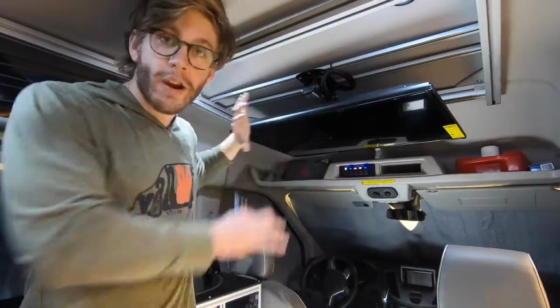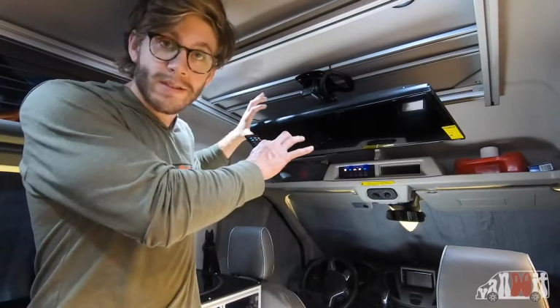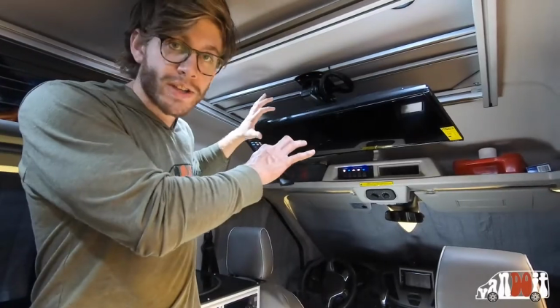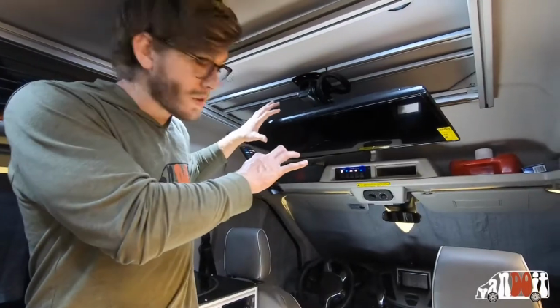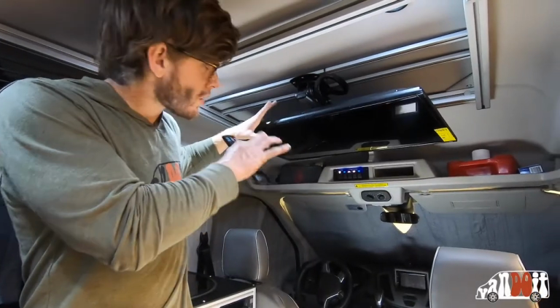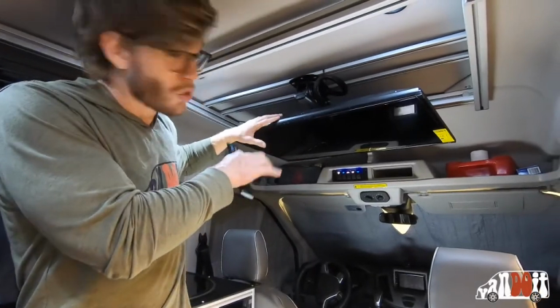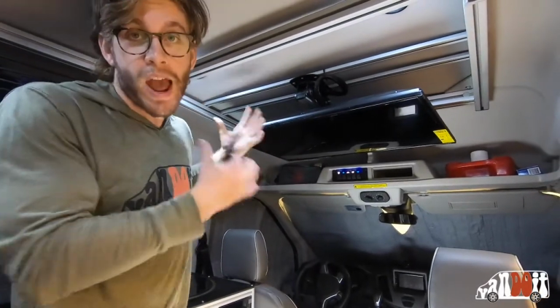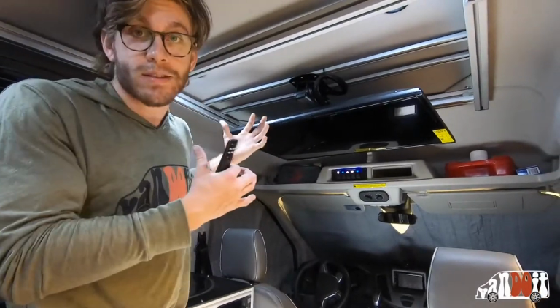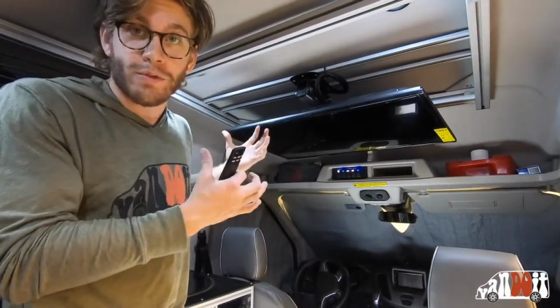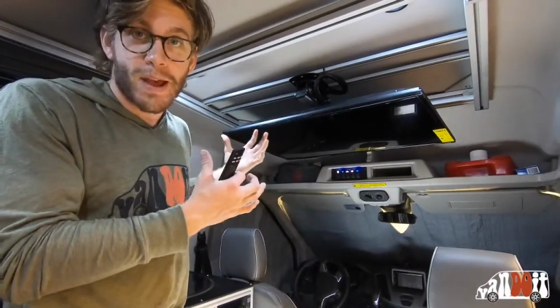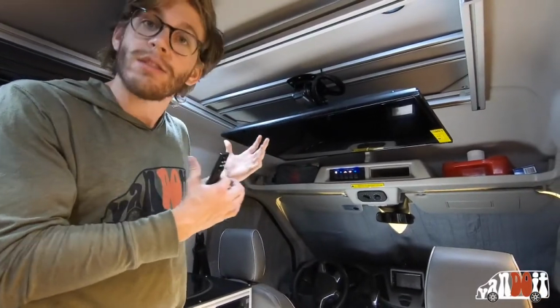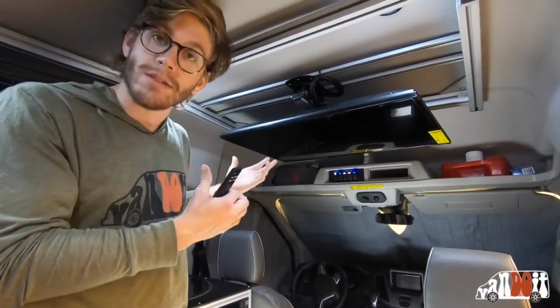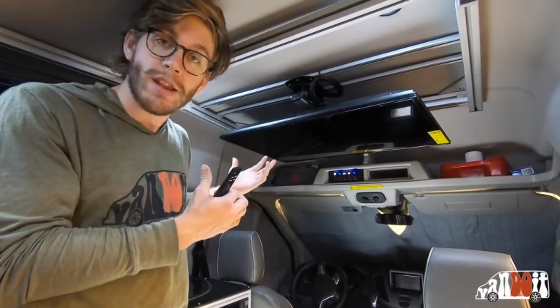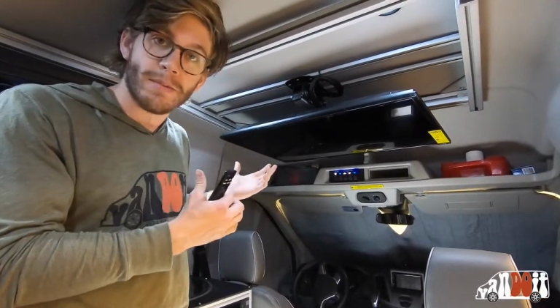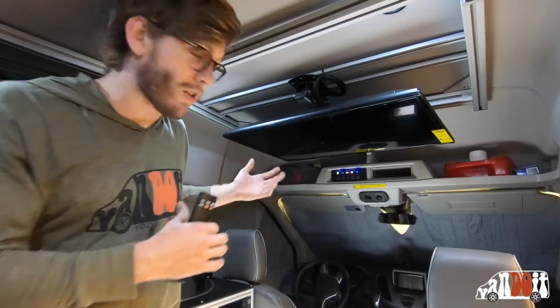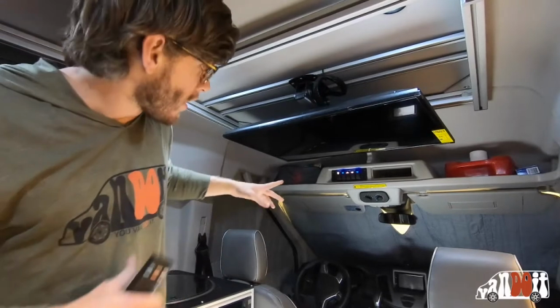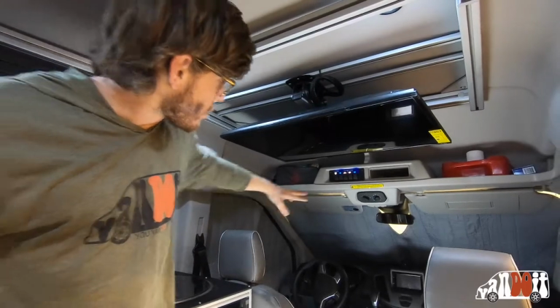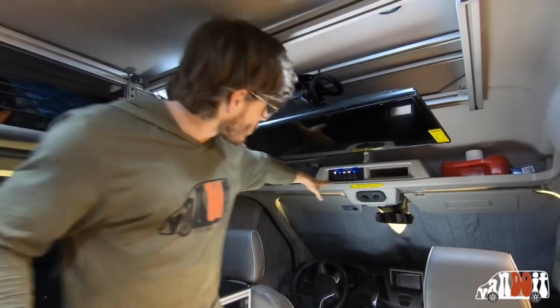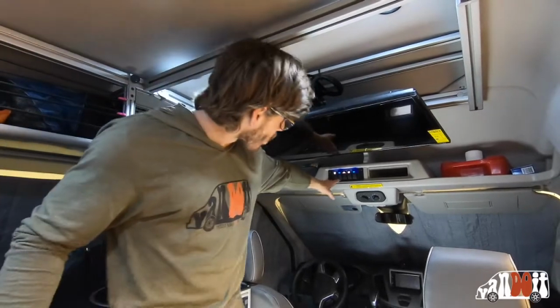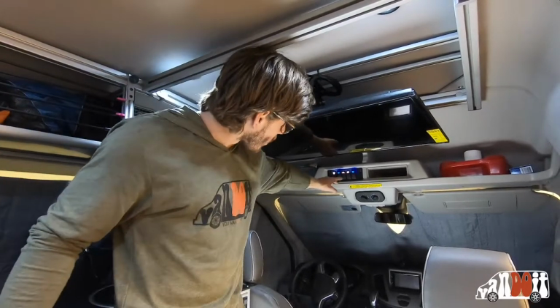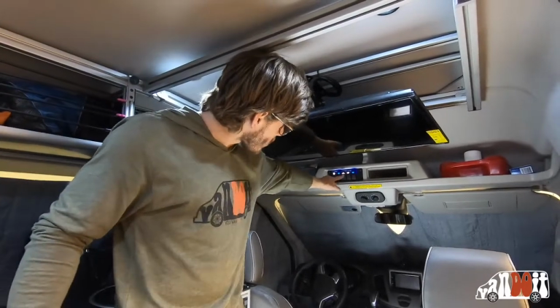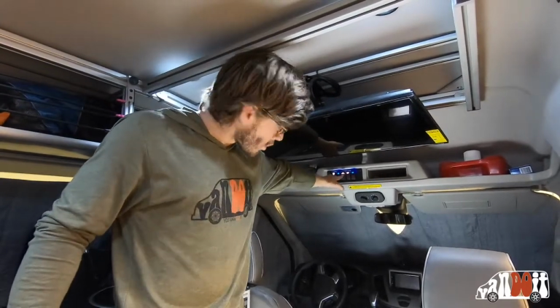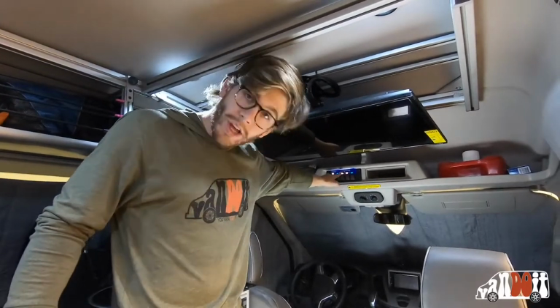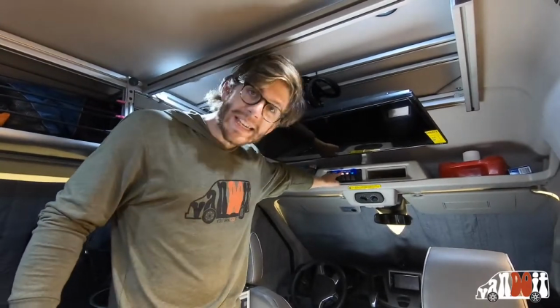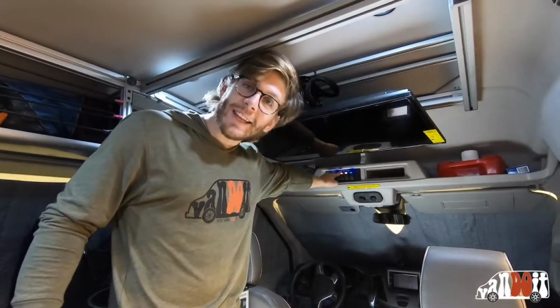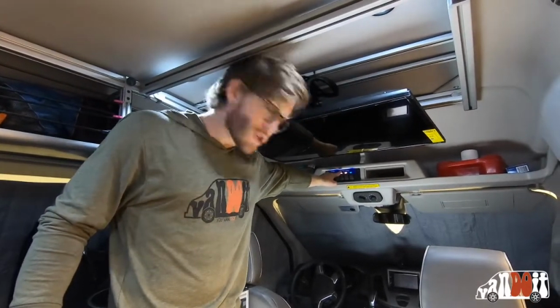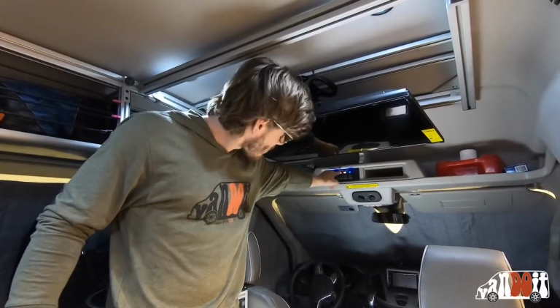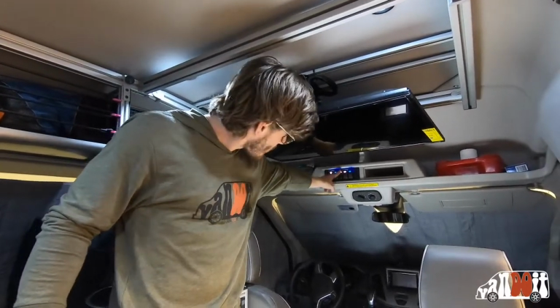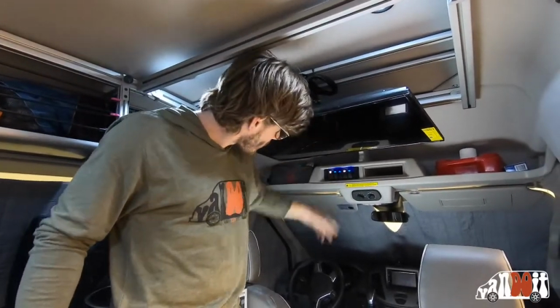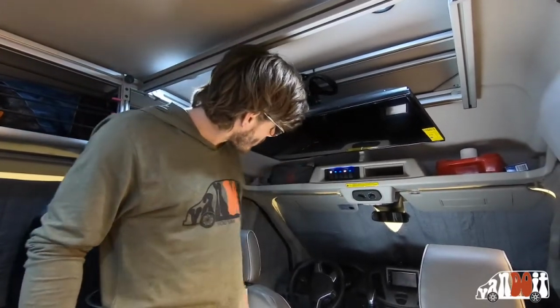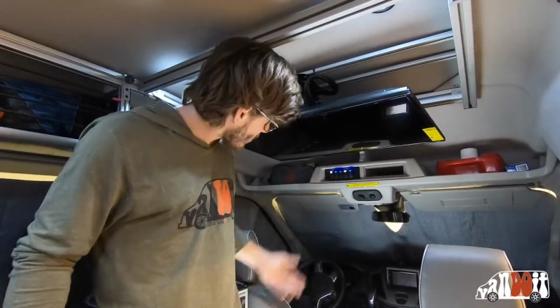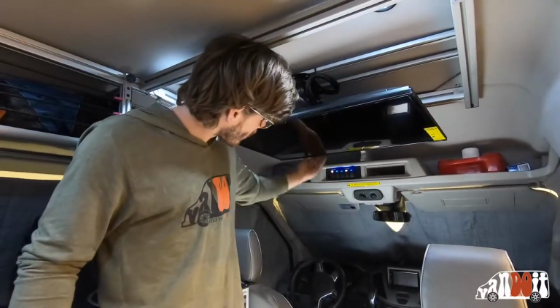This is our television. You may ask, does it flip down? Yes, it does flip down. So to turn on the television, you click DC electric. That's clicked on.